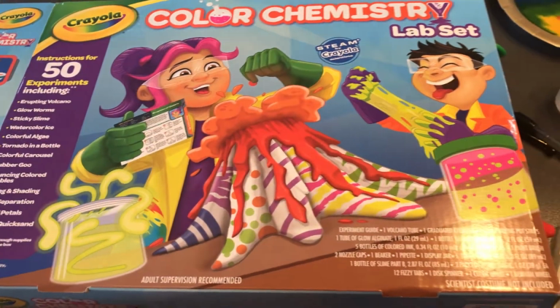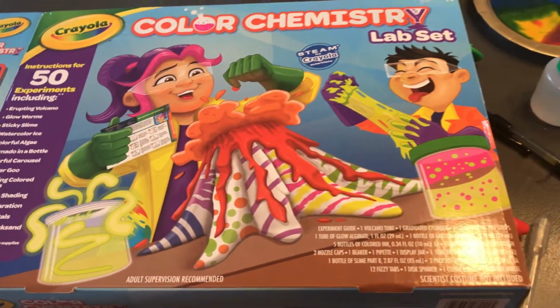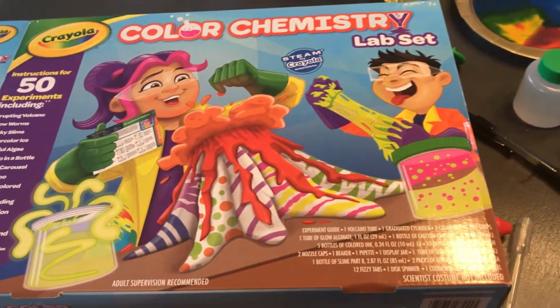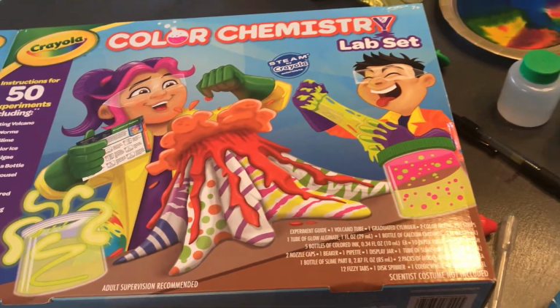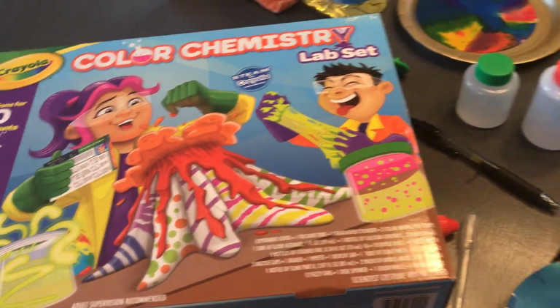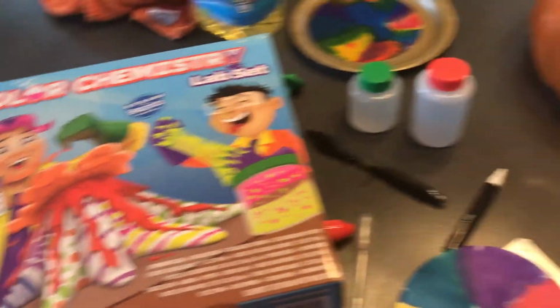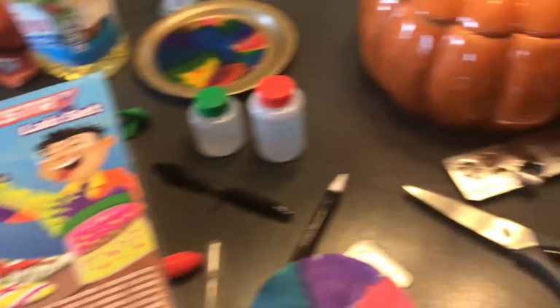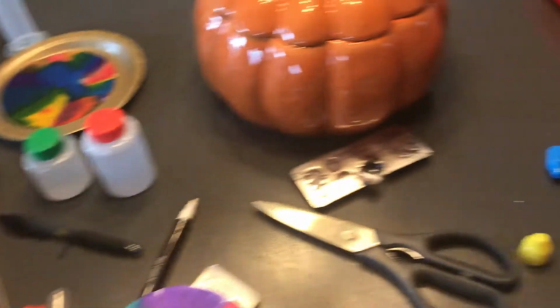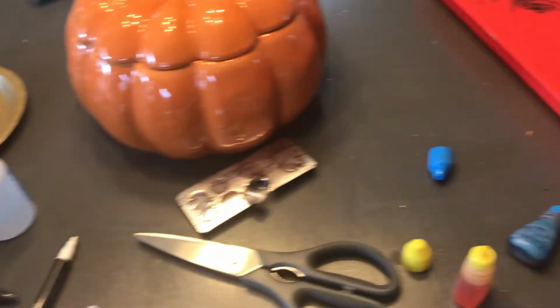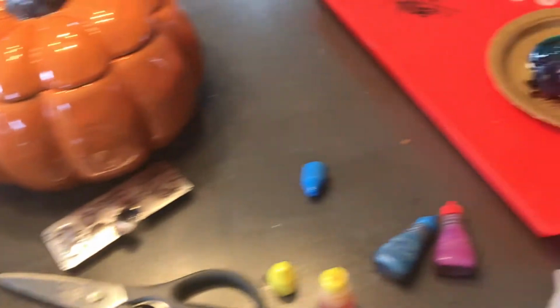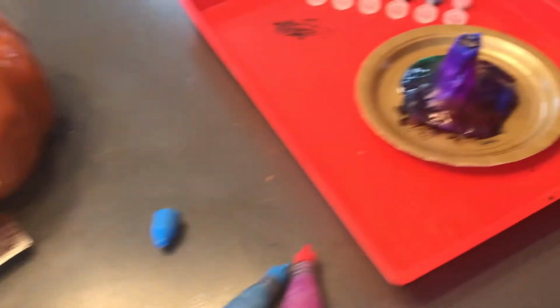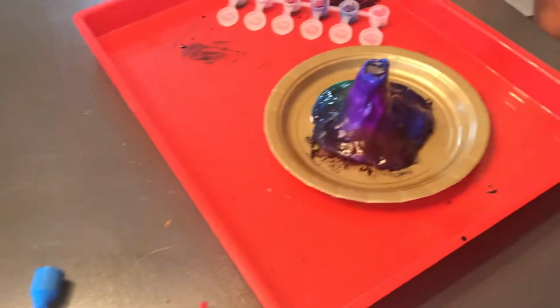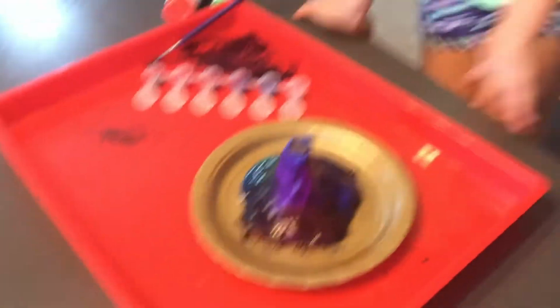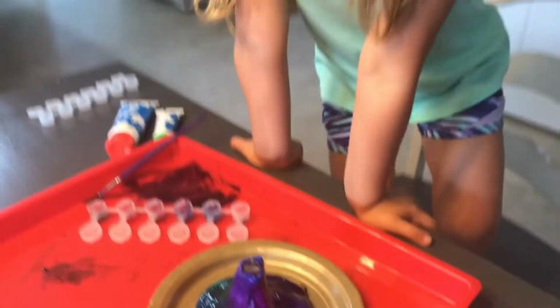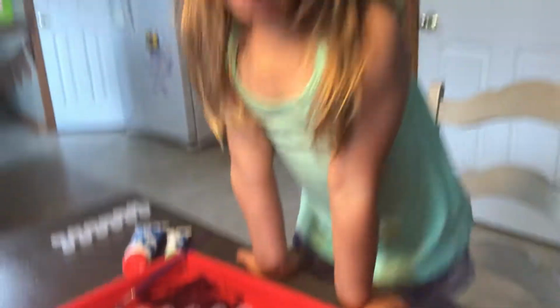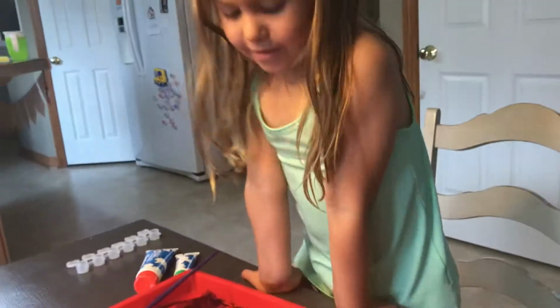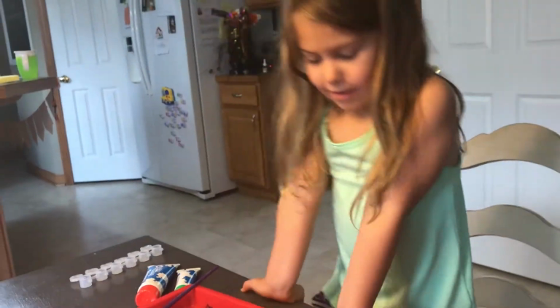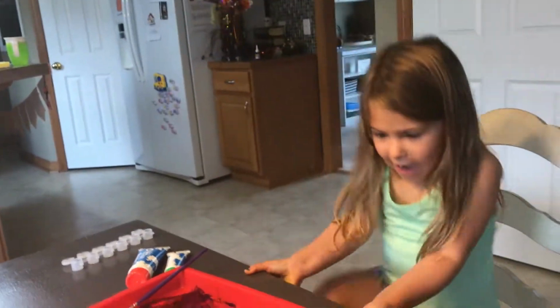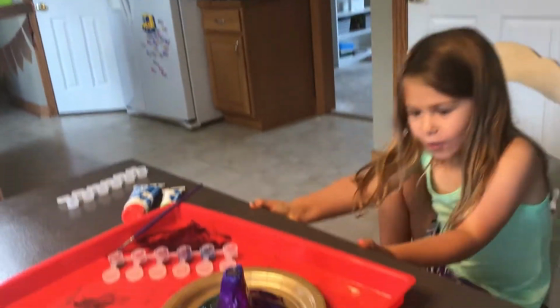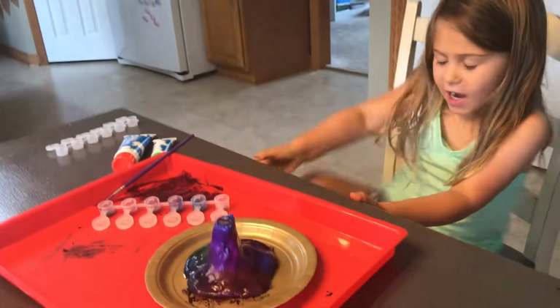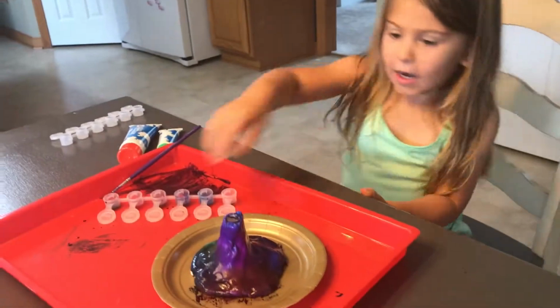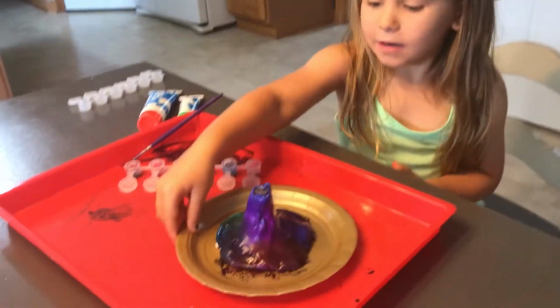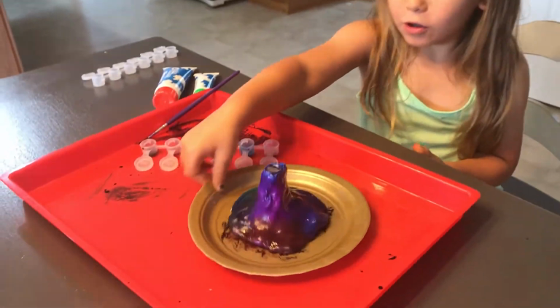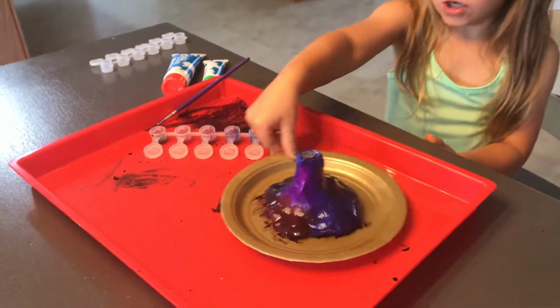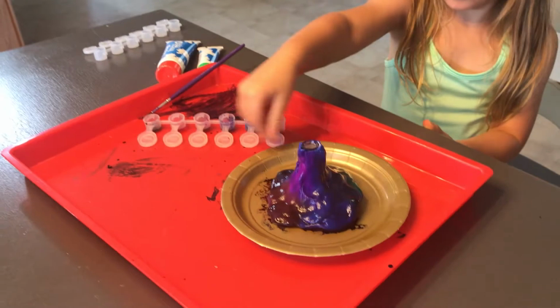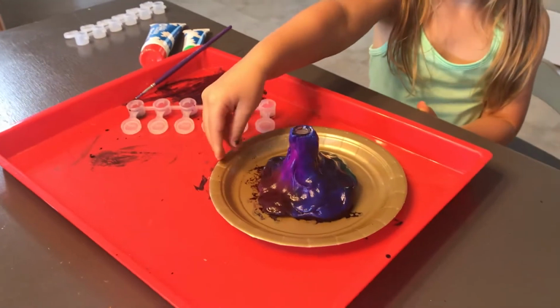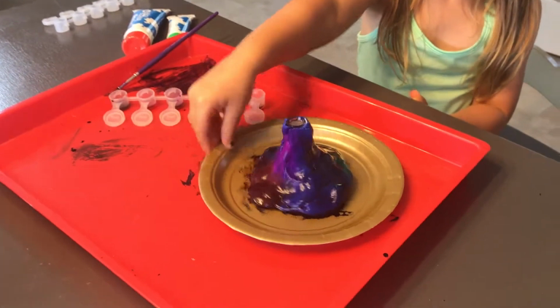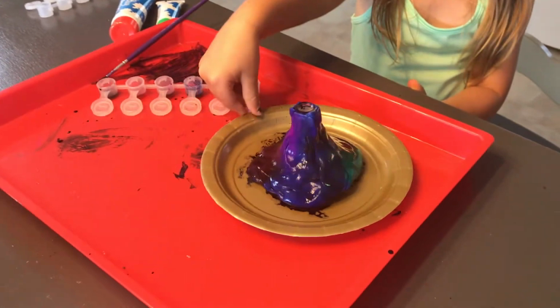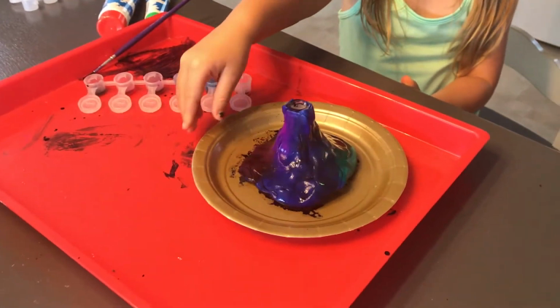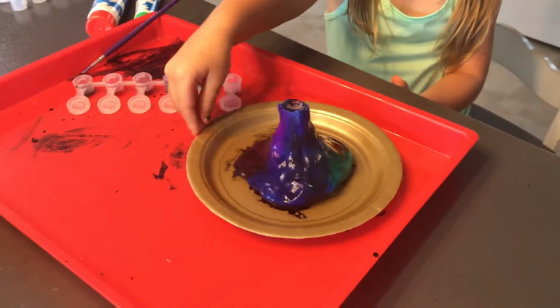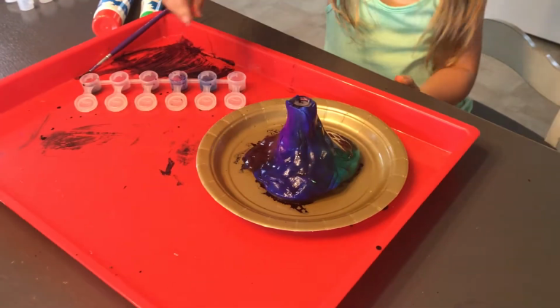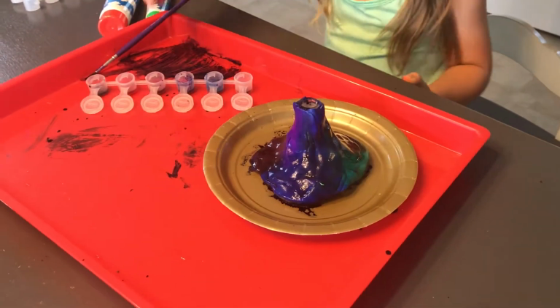Today this is one of the best experiments — we are doing the volcano! And I made a mermaid color, so it does look like a mermaid. That's so pretty.